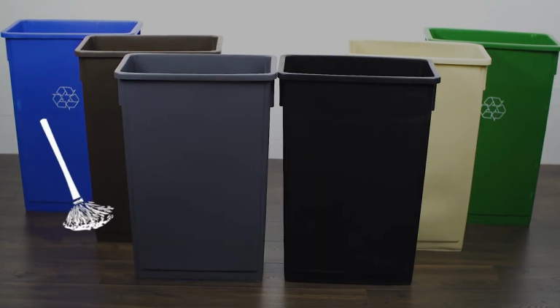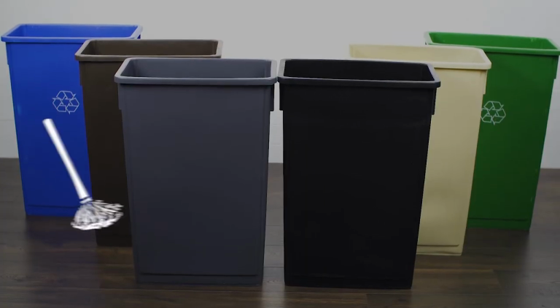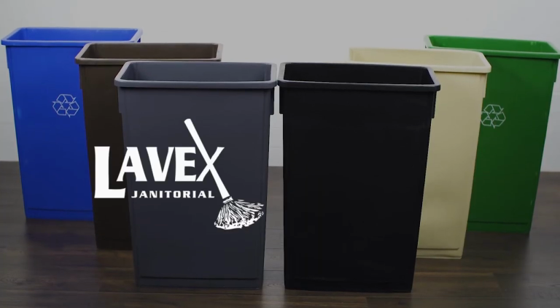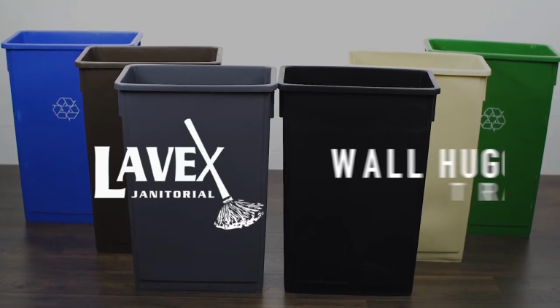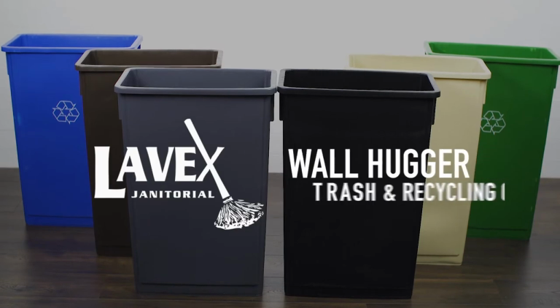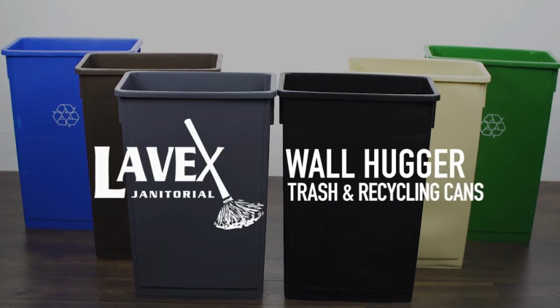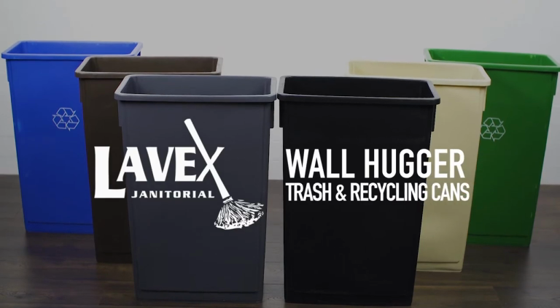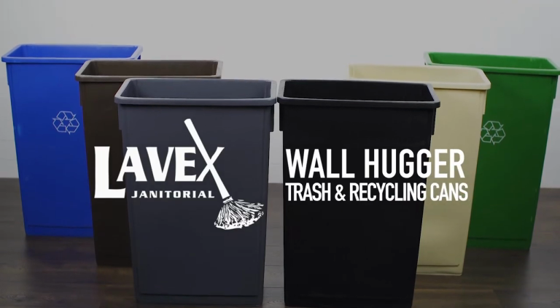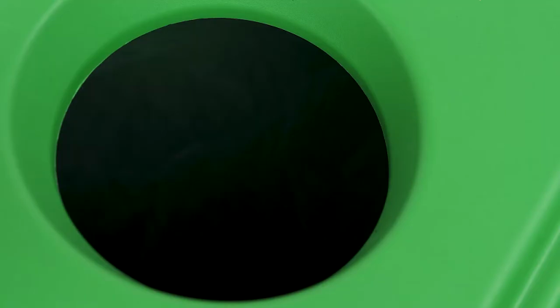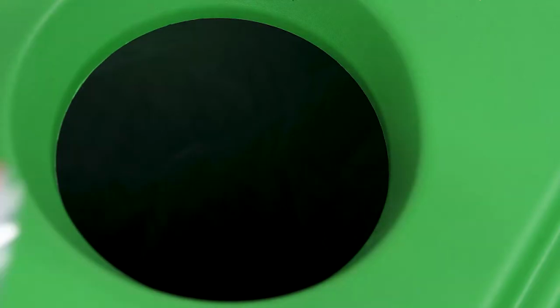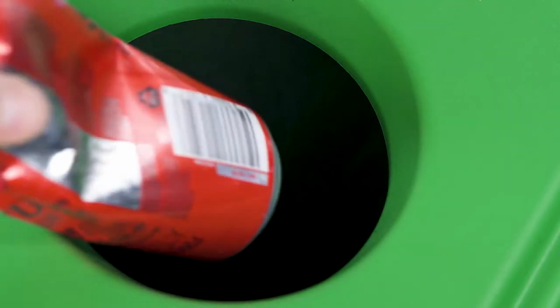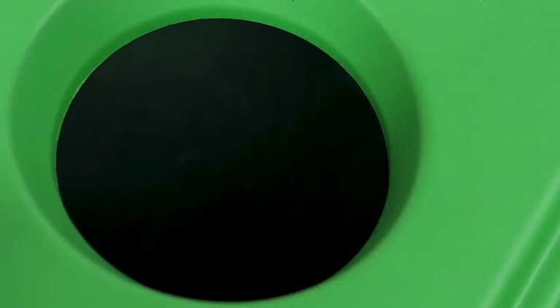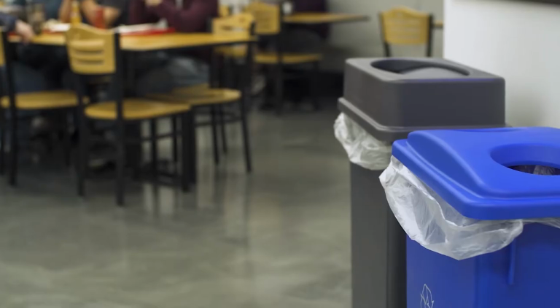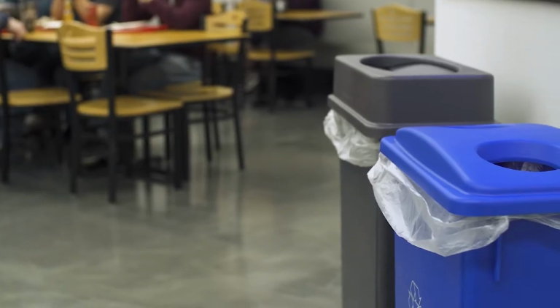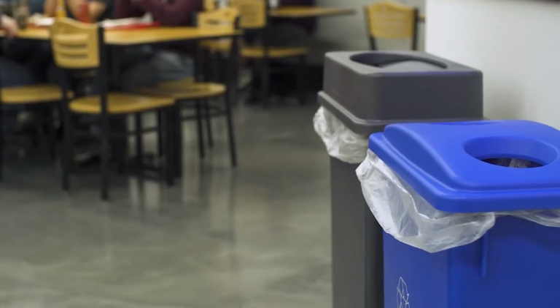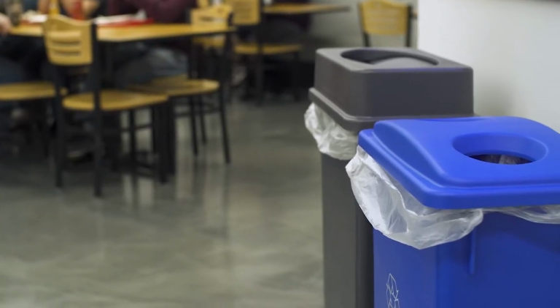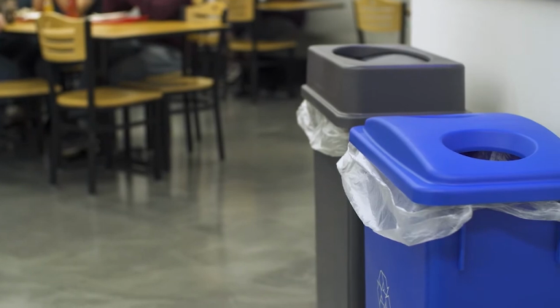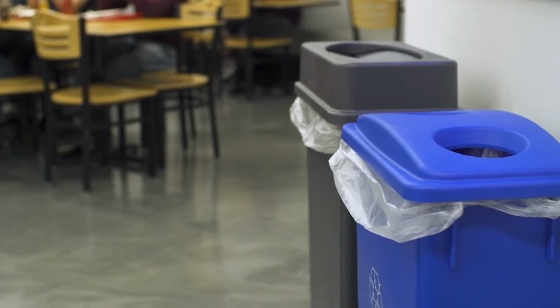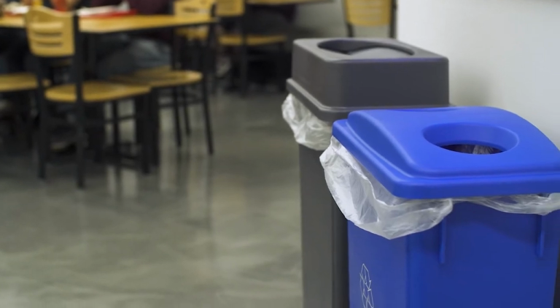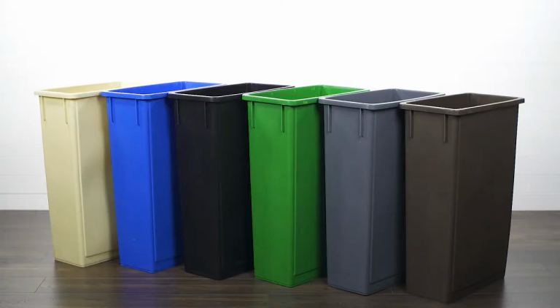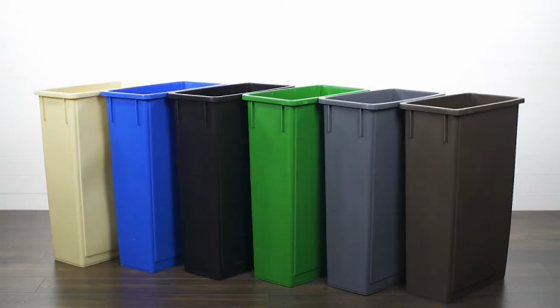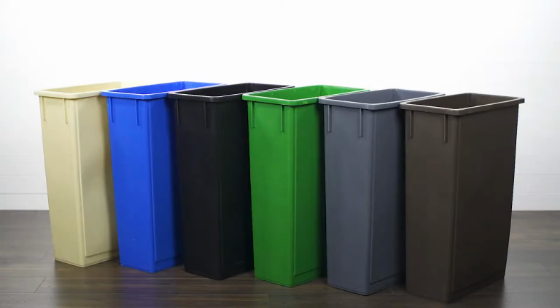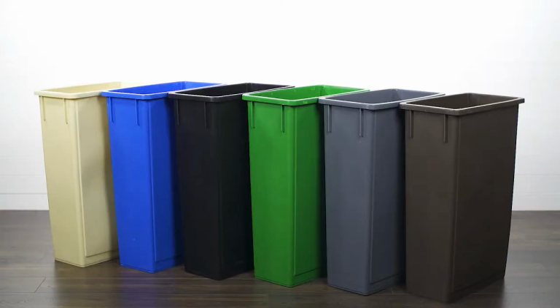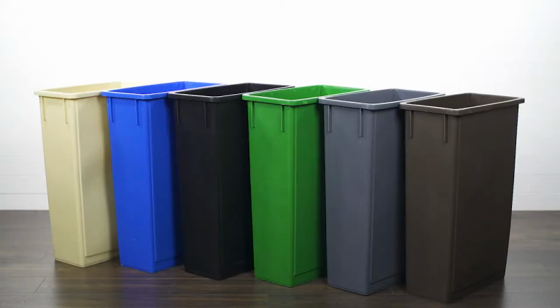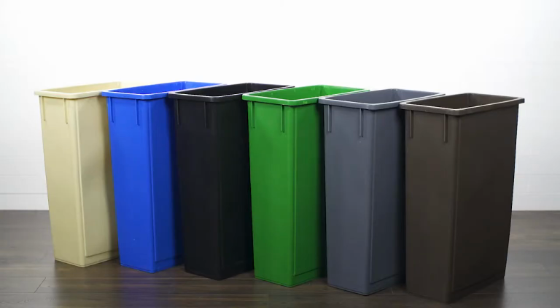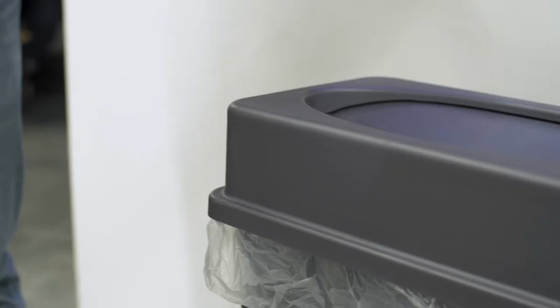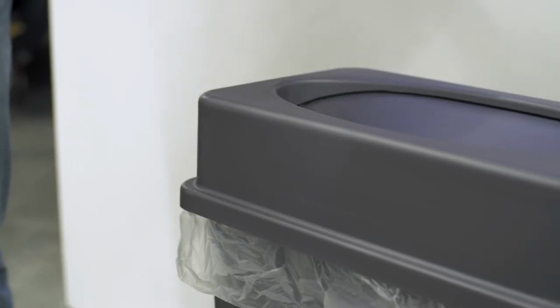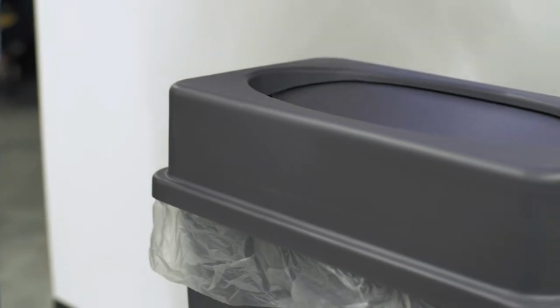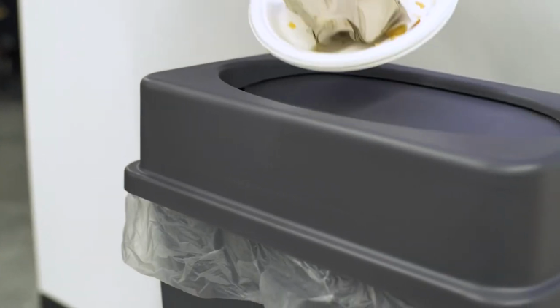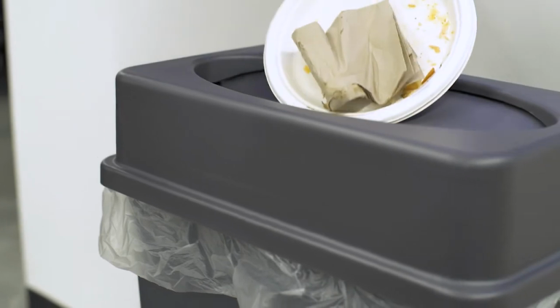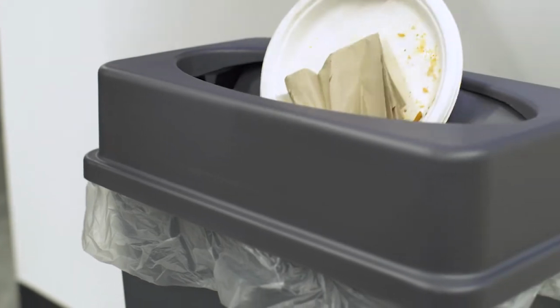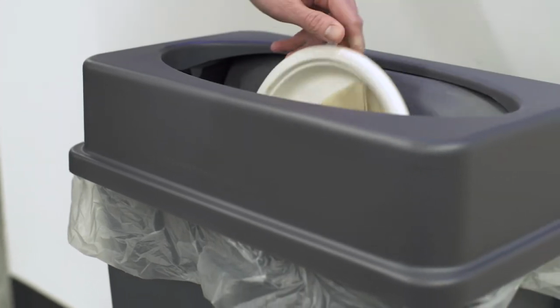Leveque's janitorial wall hugger trash cans and recycling bins provide a compact waste management solution for your business, featuring a slim unobtrusive profile that's great for tight spaces. They're perfect for any location.